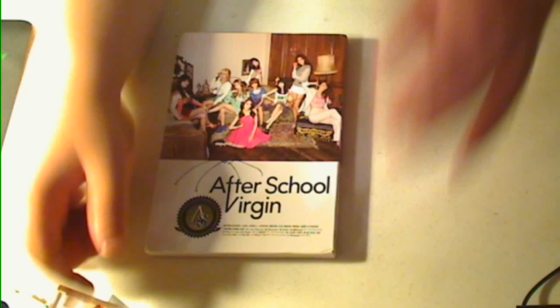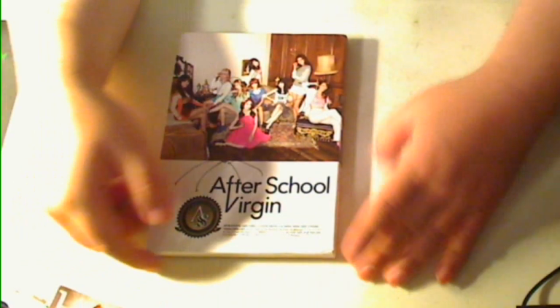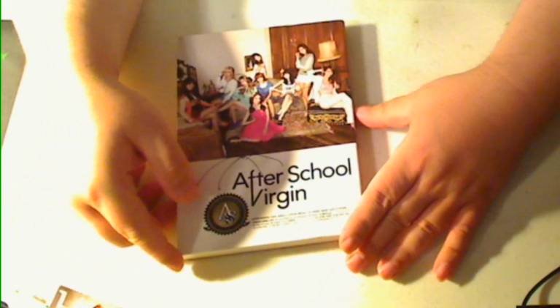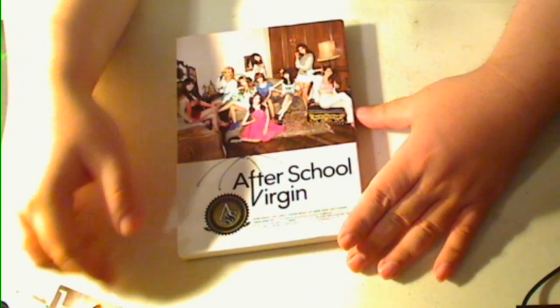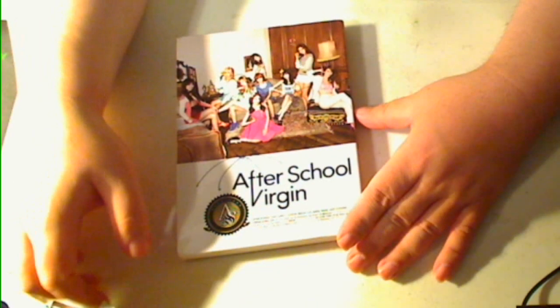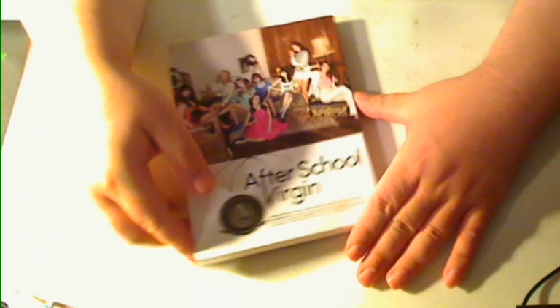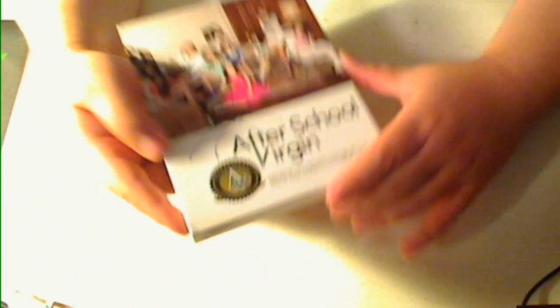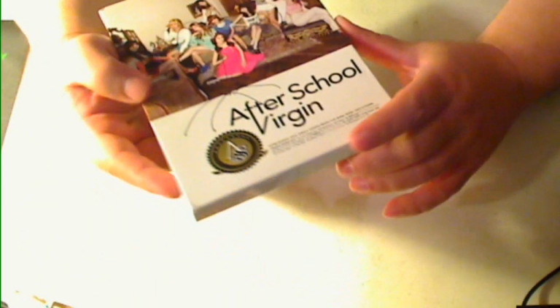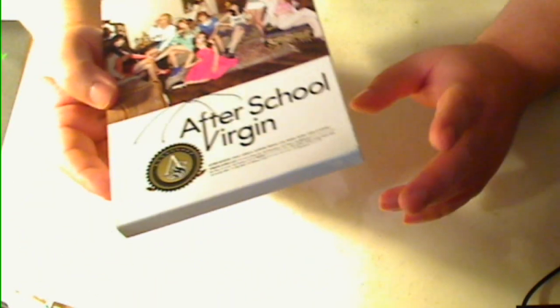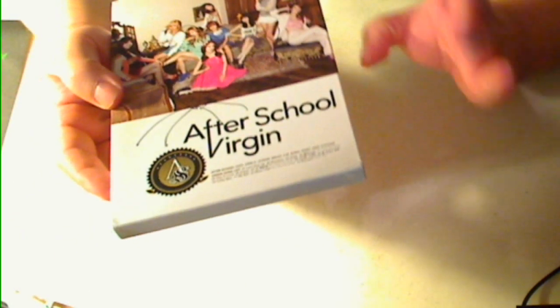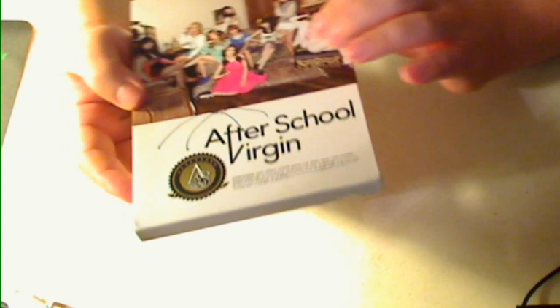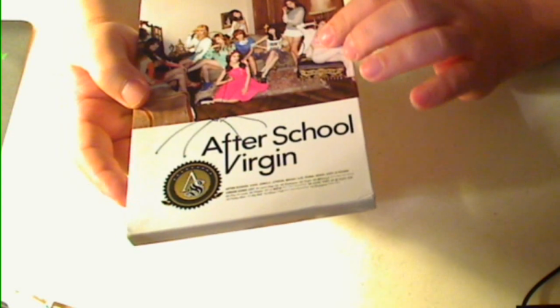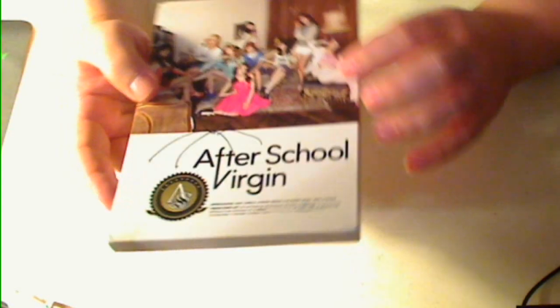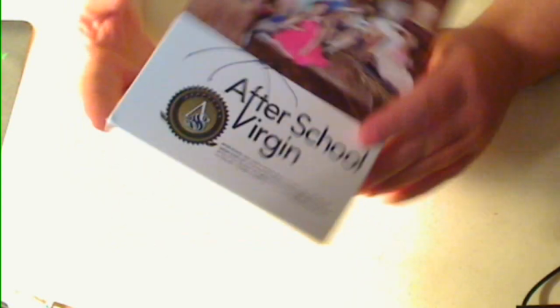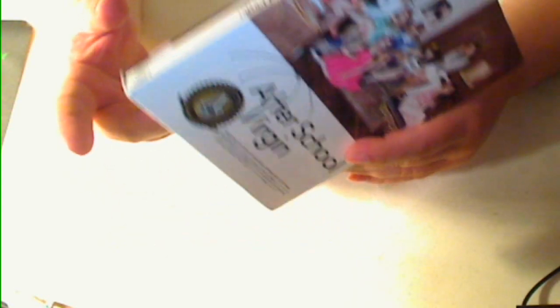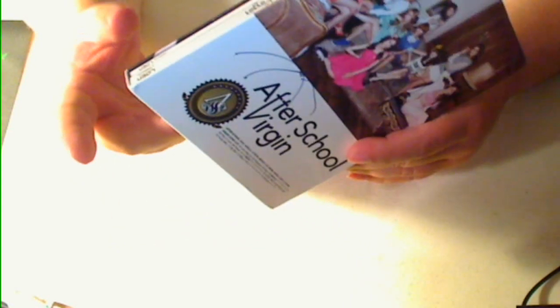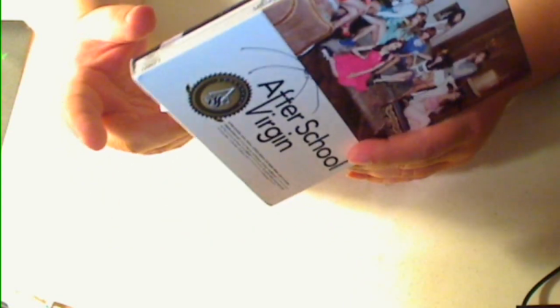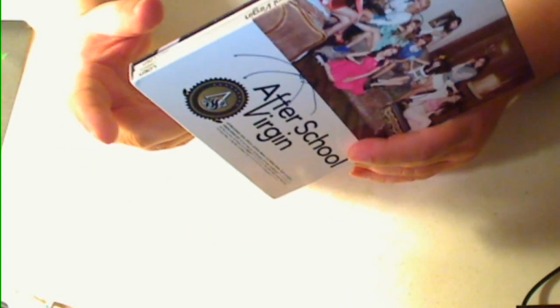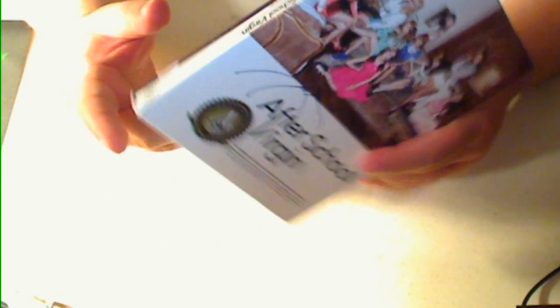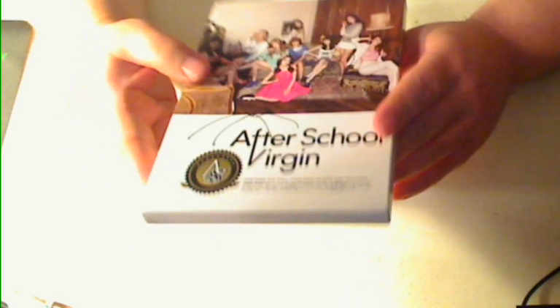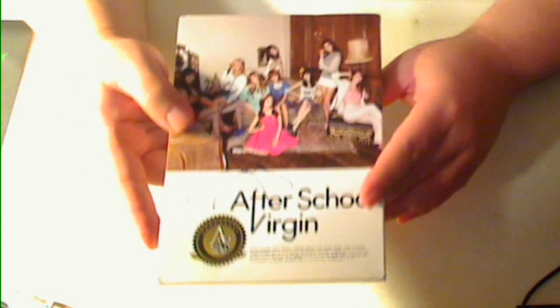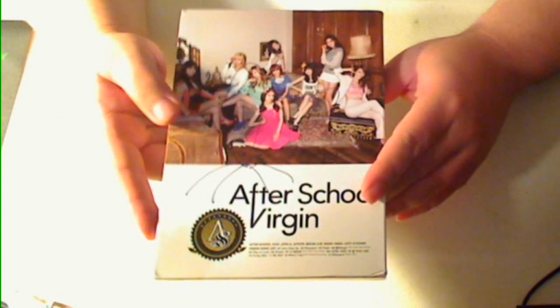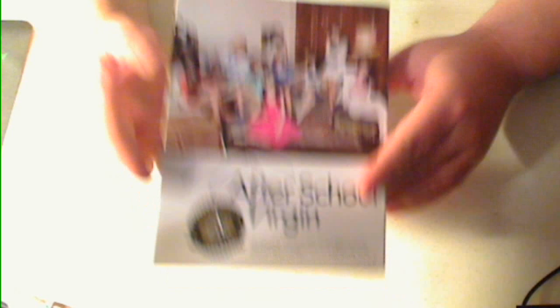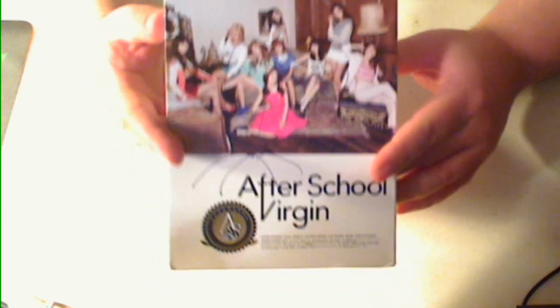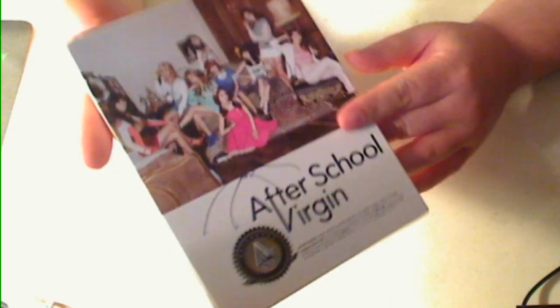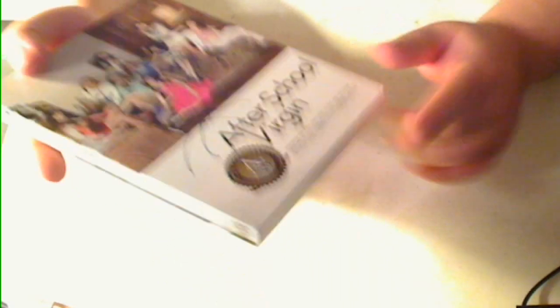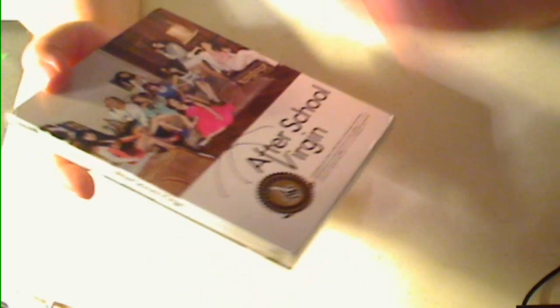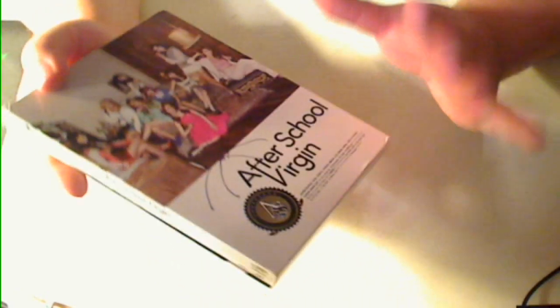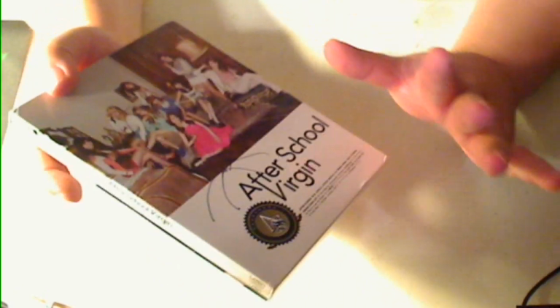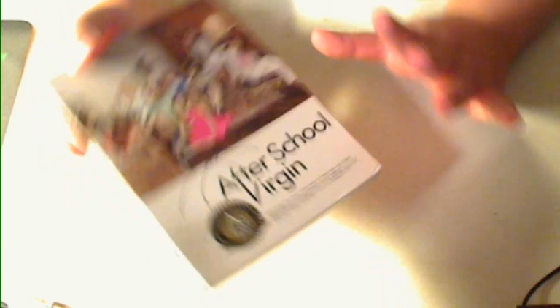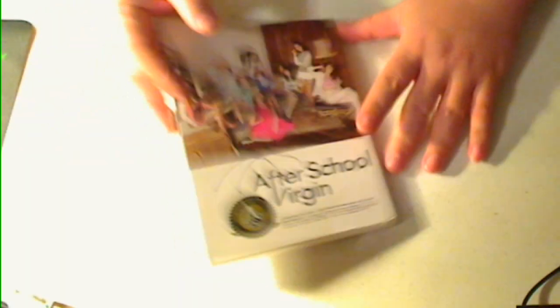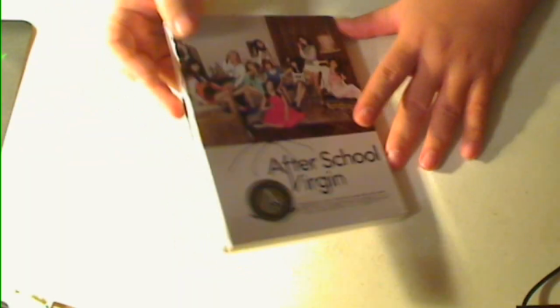Hi, this is Majin Oni, and here's my review for After School Virgin CD case. I got these off of YesAsia, and these come autographed. And there's extra bonus surprises inside, too.